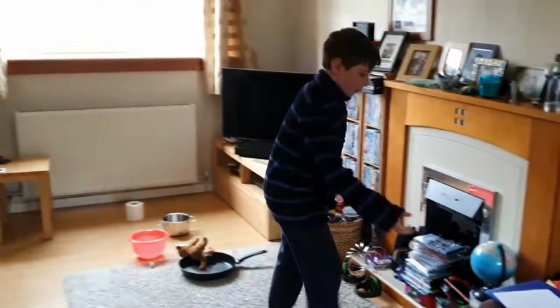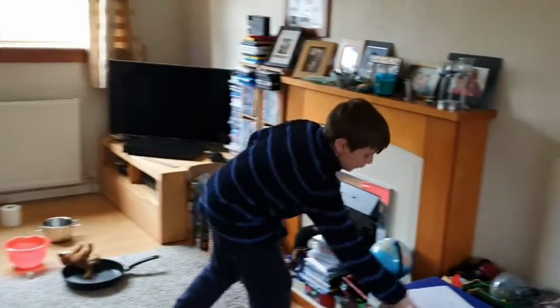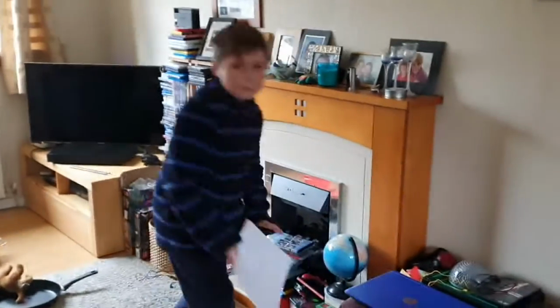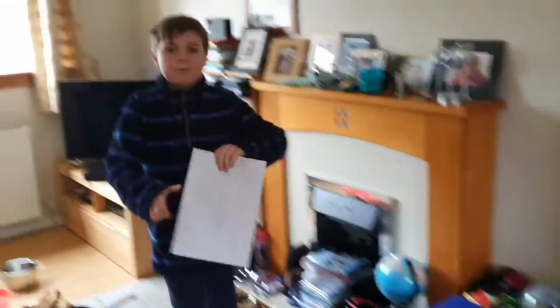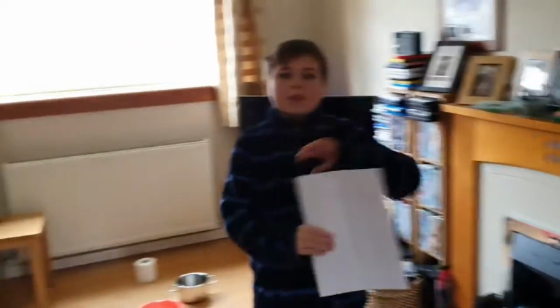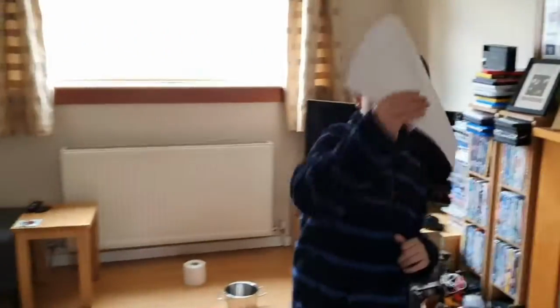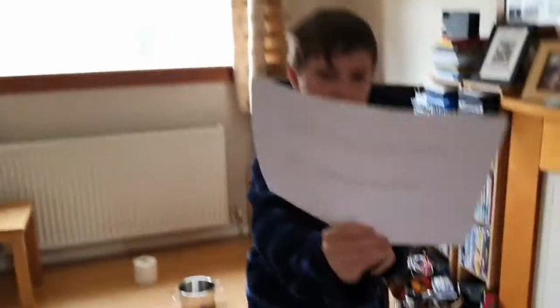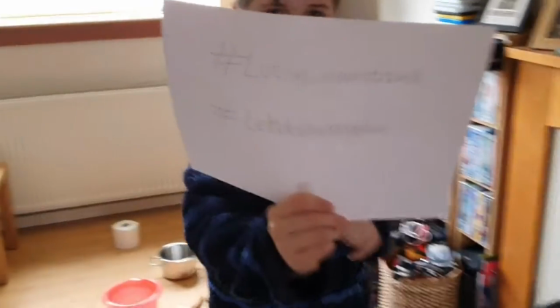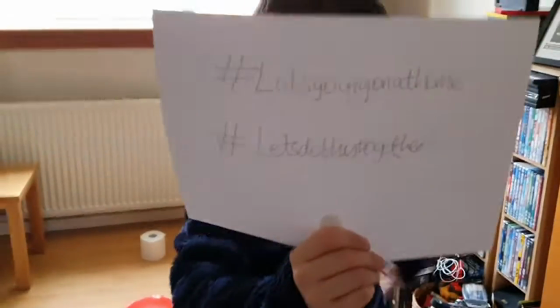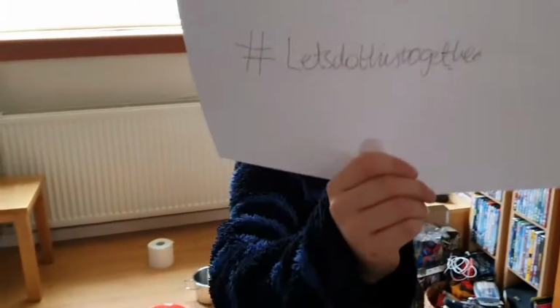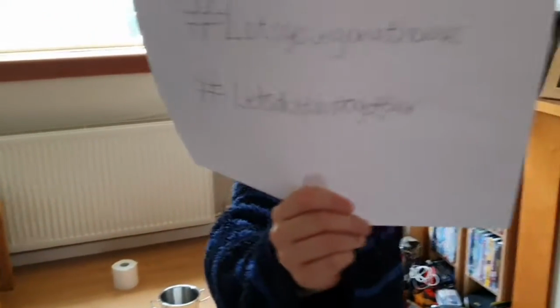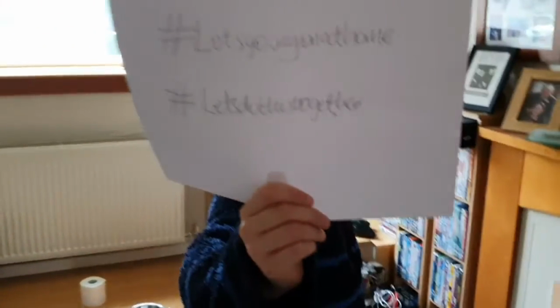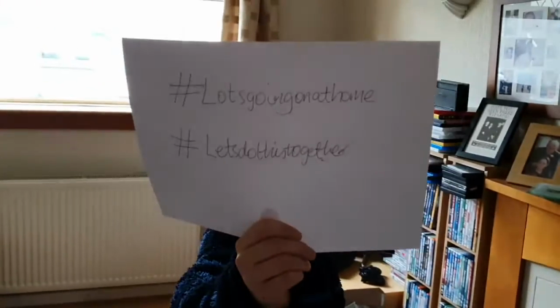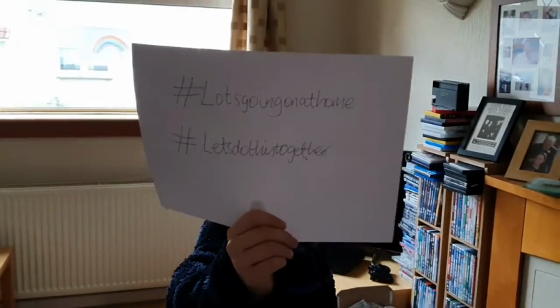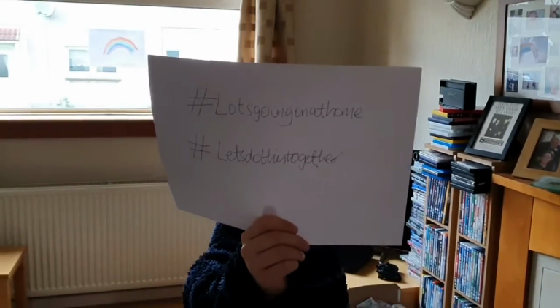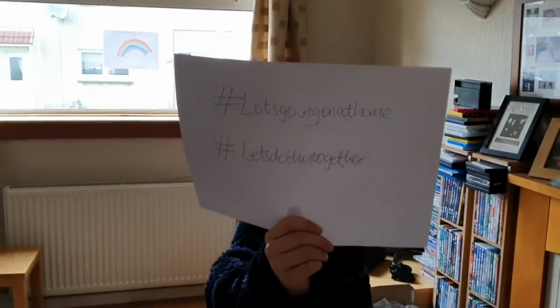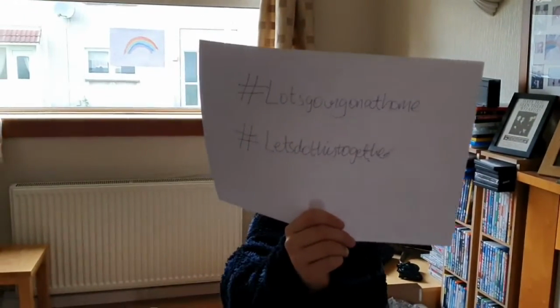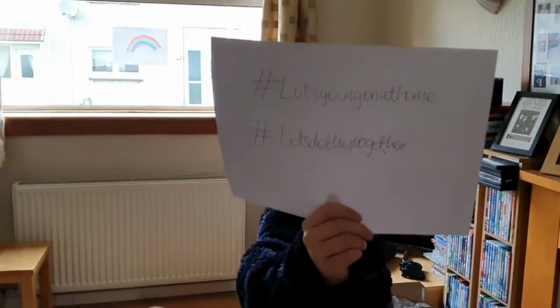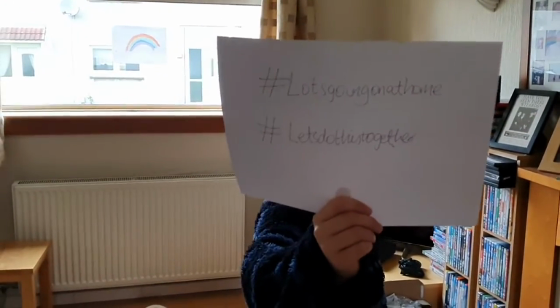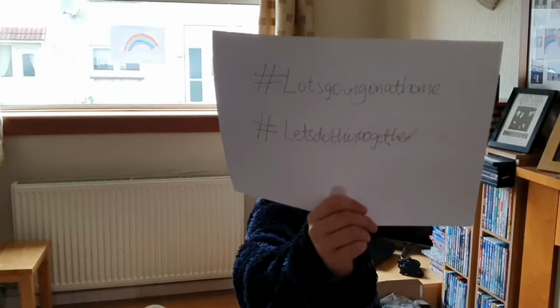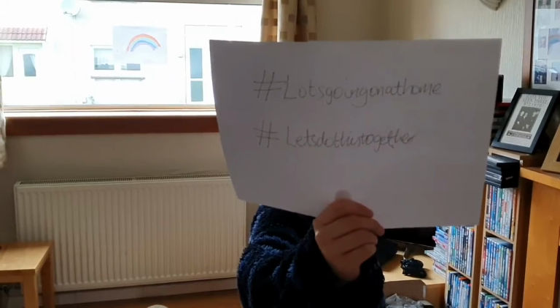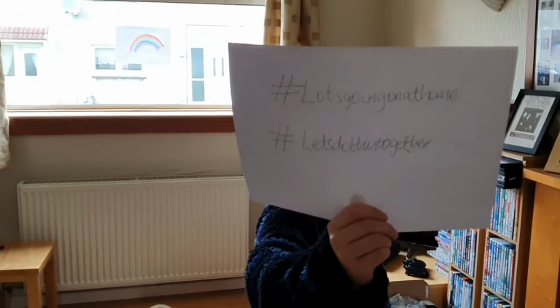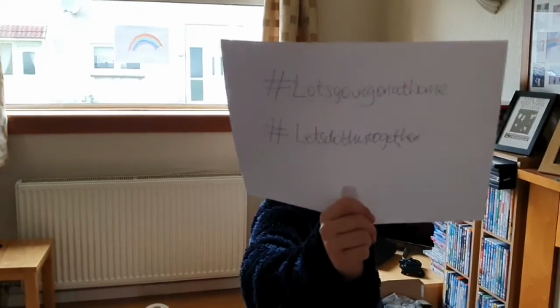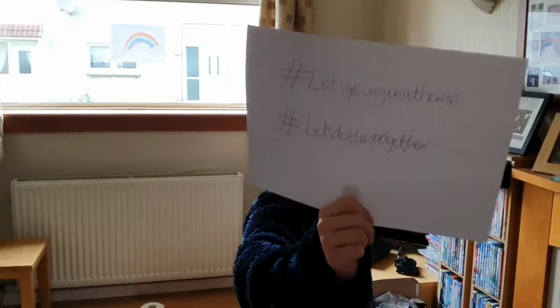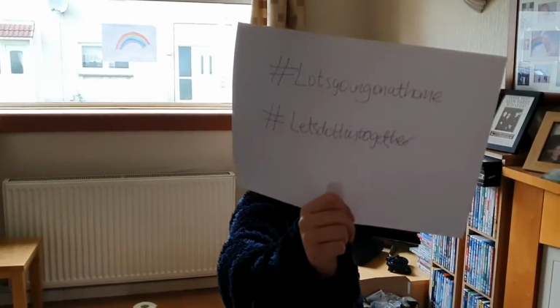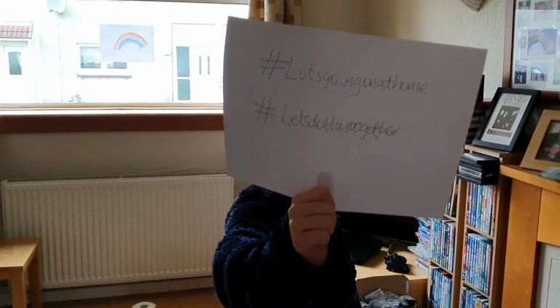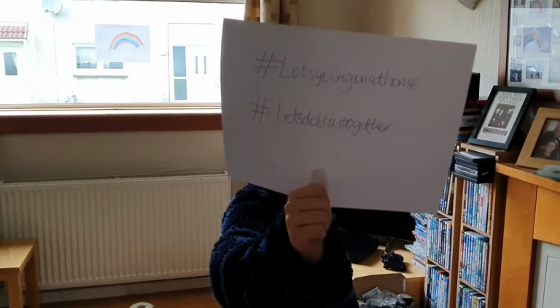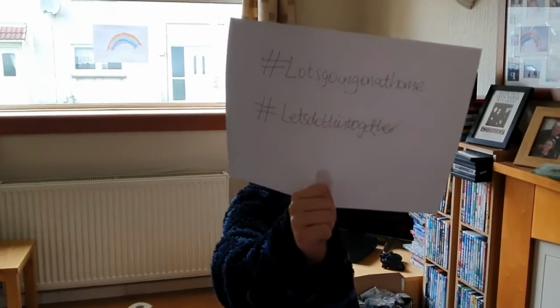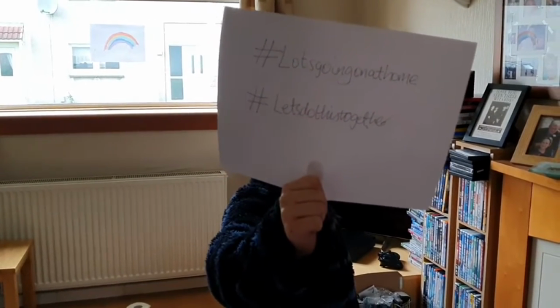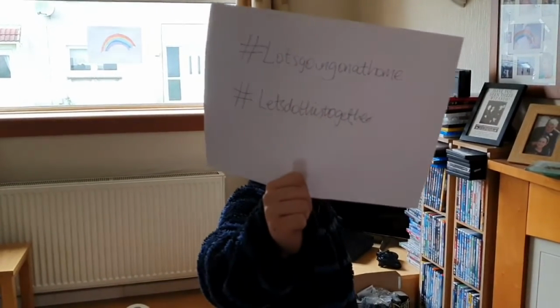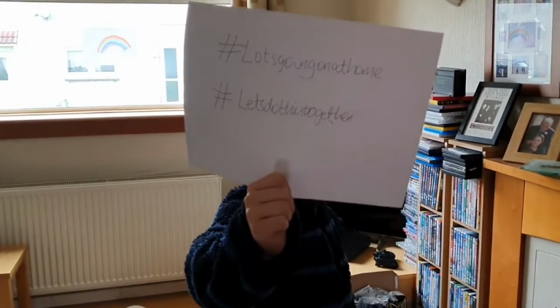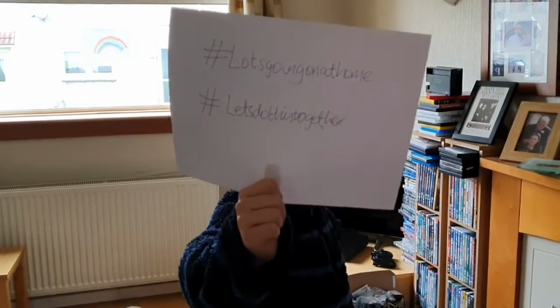Excellent! And what are our hashtags? Lots going on at home — let's do this together. Check out the PPAS team on Twitter and Instagram for more things that you can do during the holidays and when you're off school. Goodbye everyone.